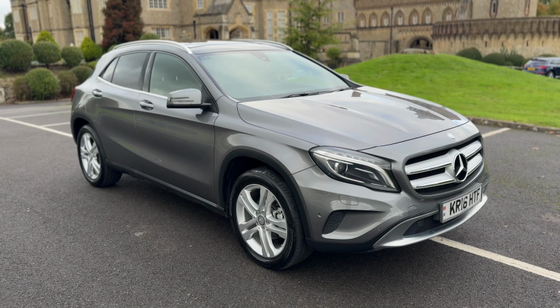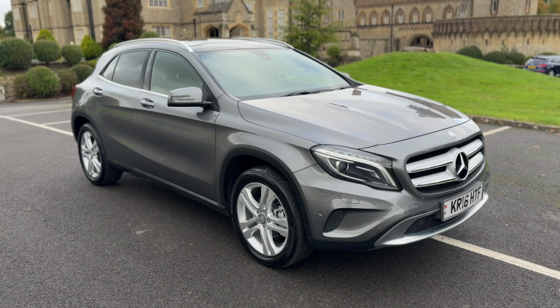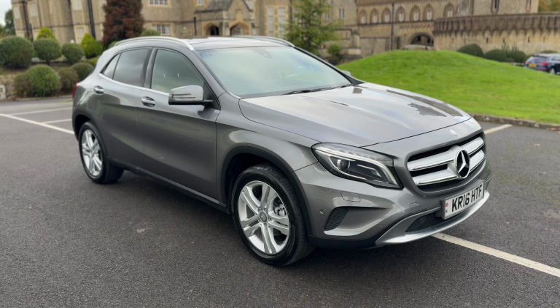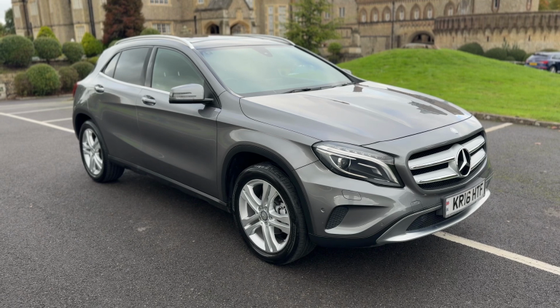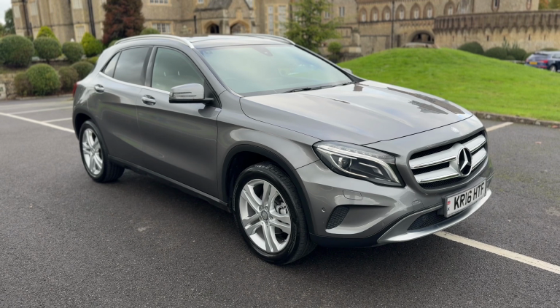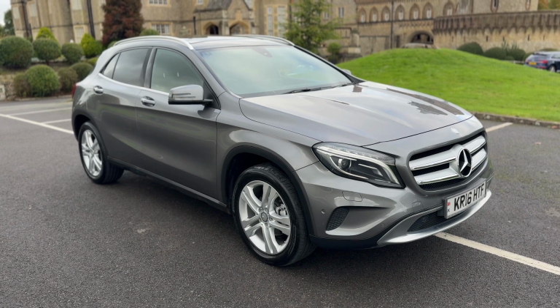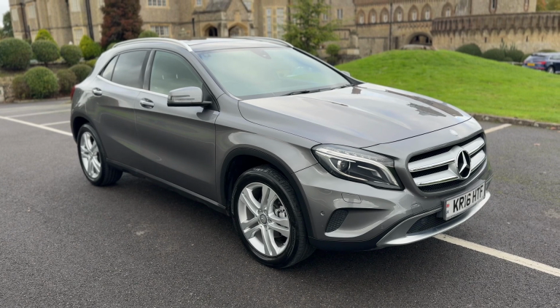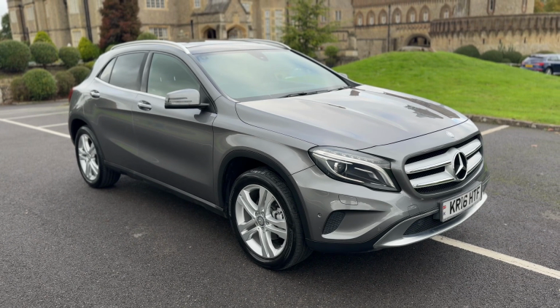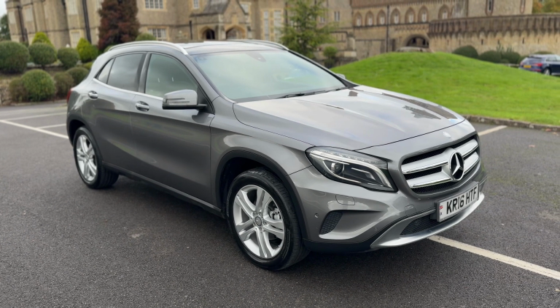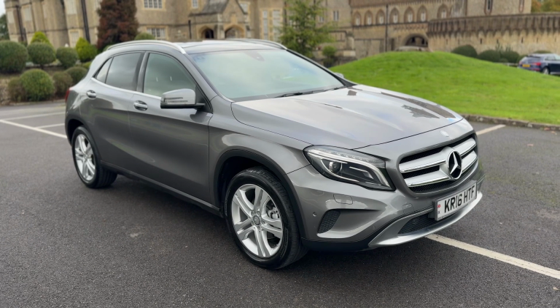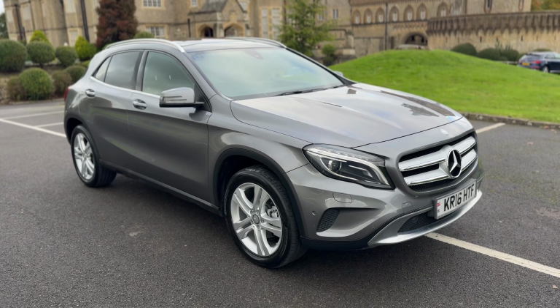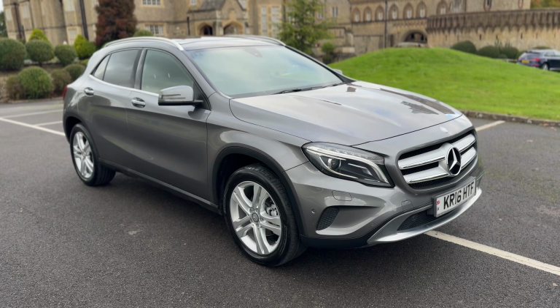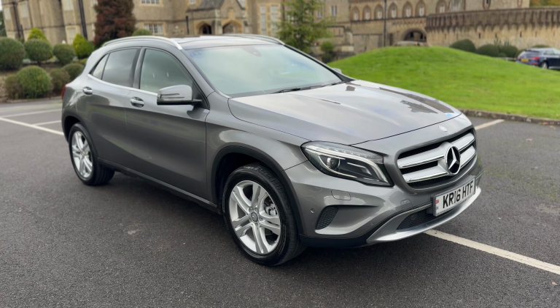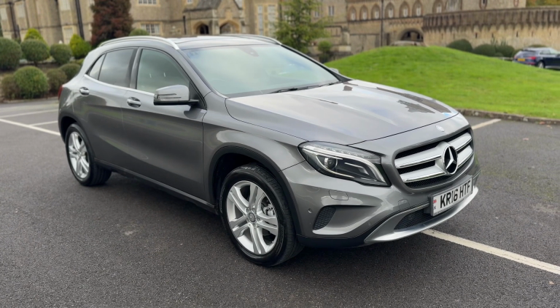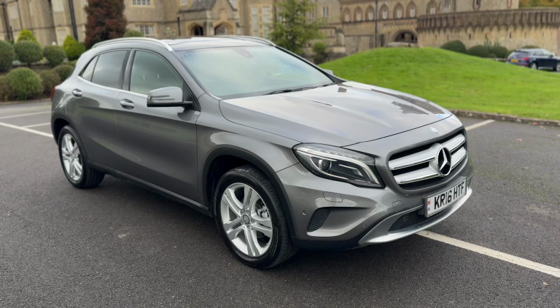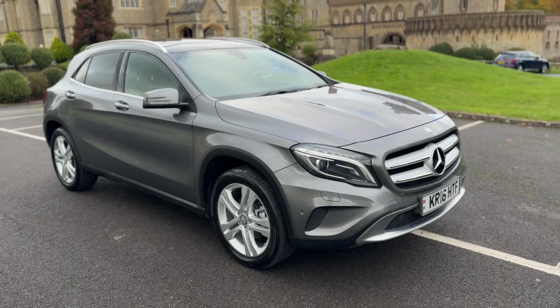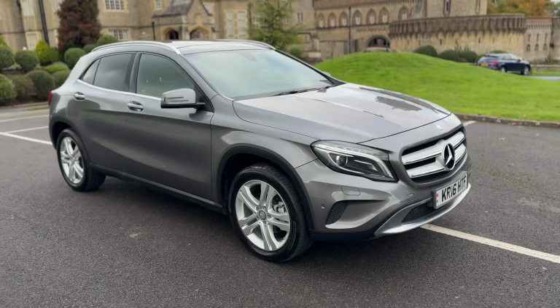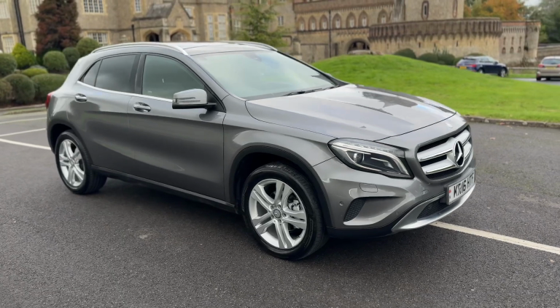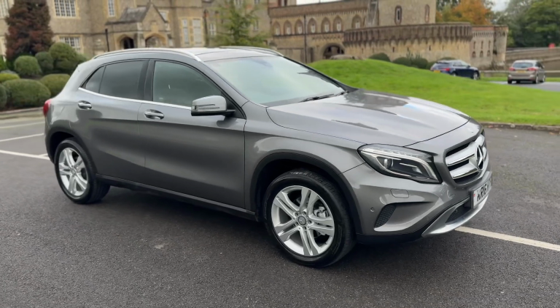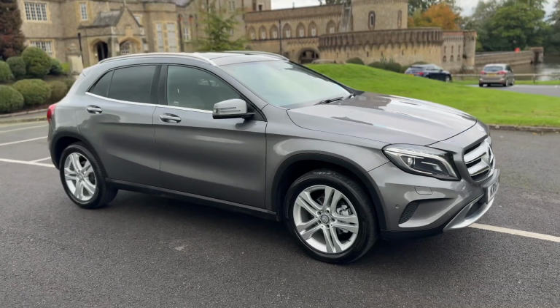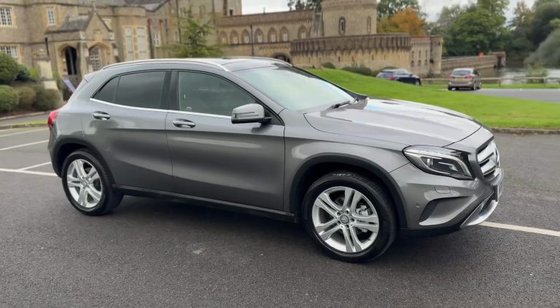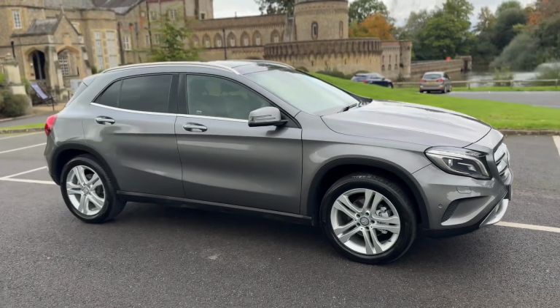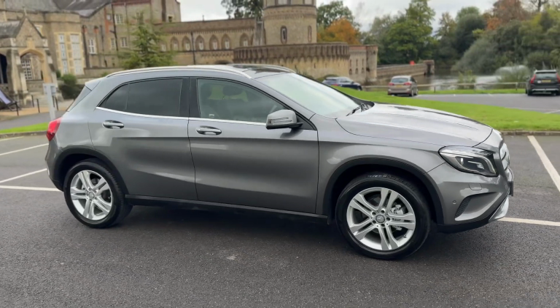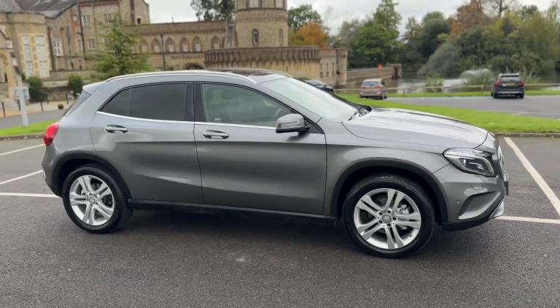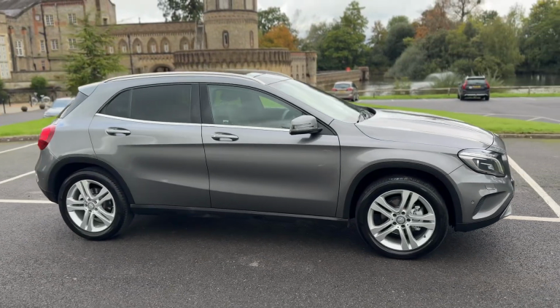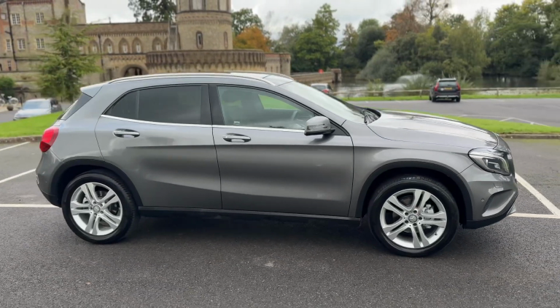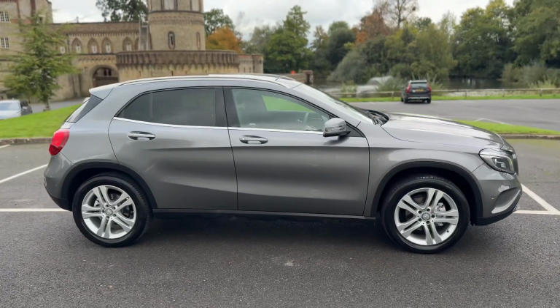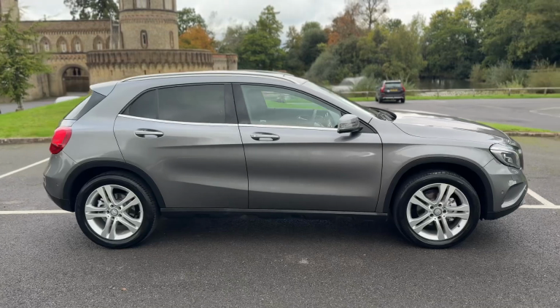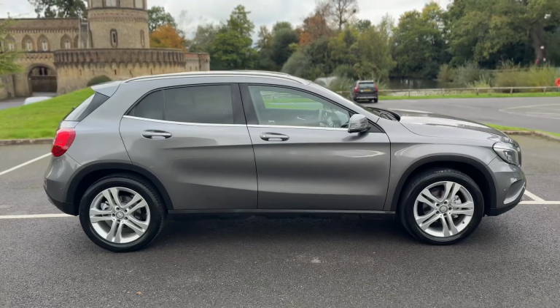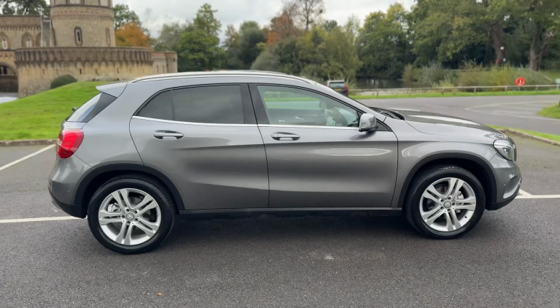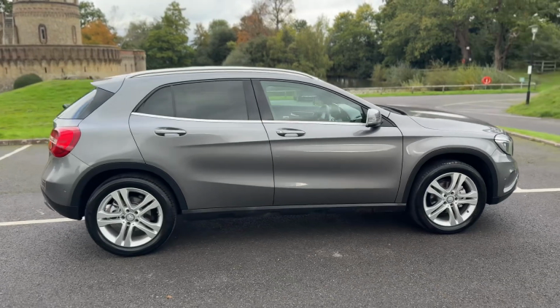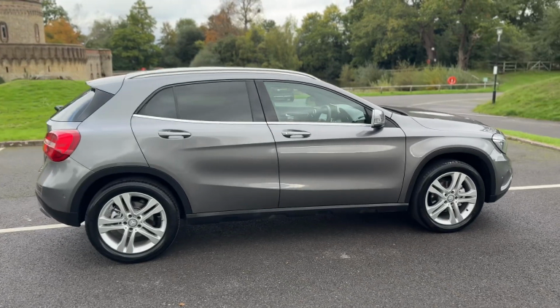Welcome to this video presentation here at Wimbledon Carriage Company. Here we have the Mercedes-Benz GLA 200D on a 16 plate. I'm going to start off by showing you around the outside of the car and then we'll hop in and run through some of the controls on the inside.